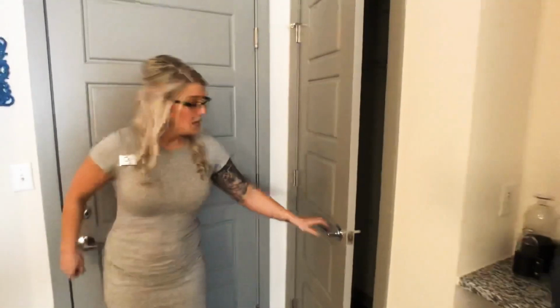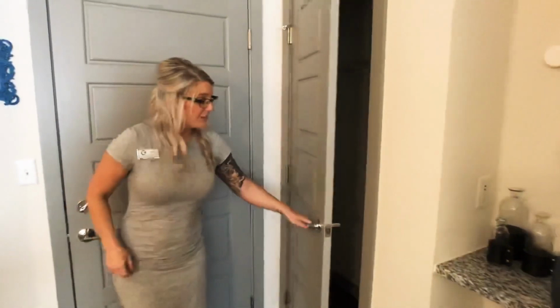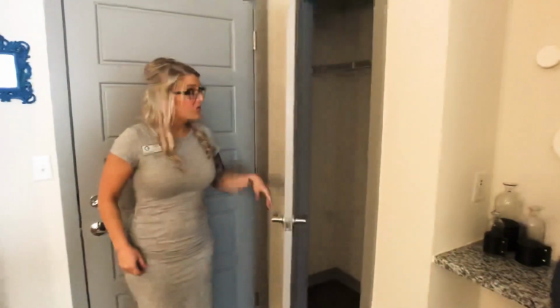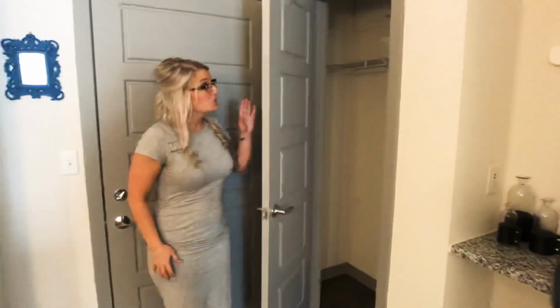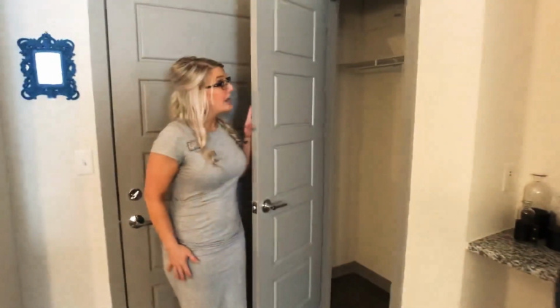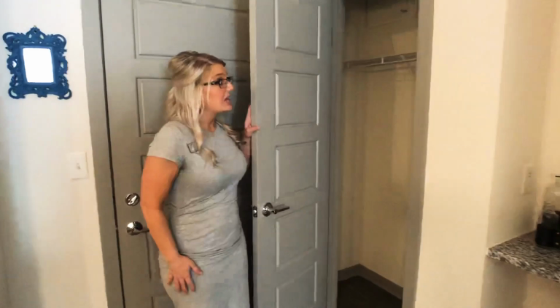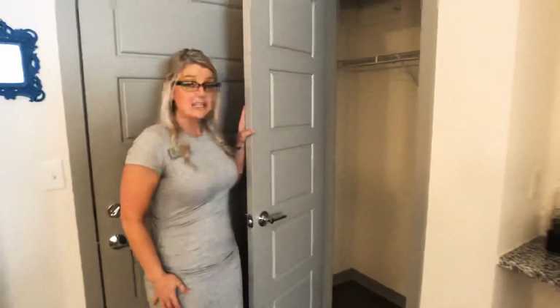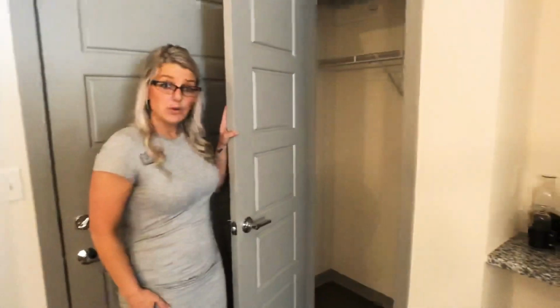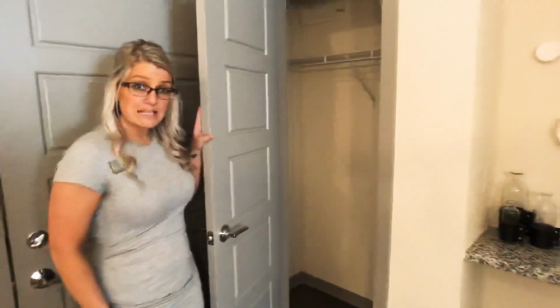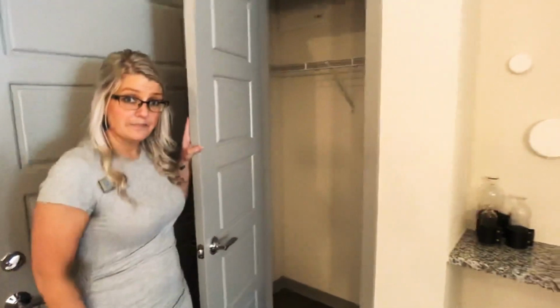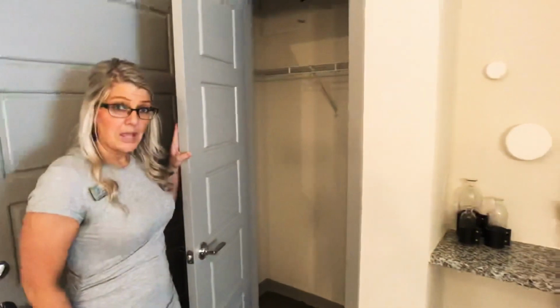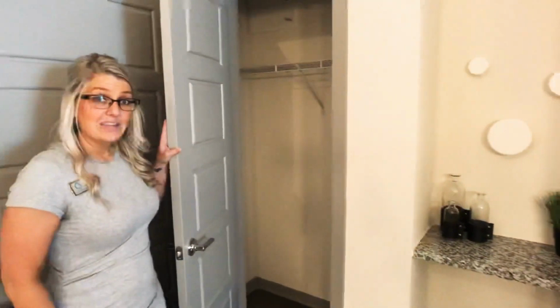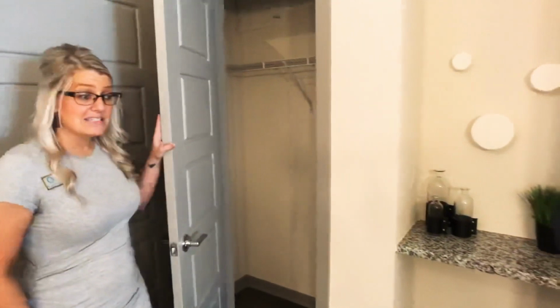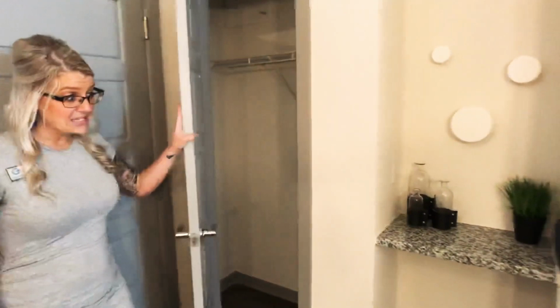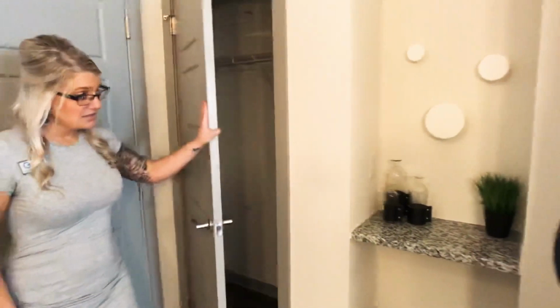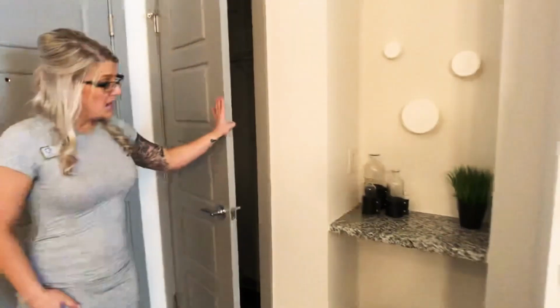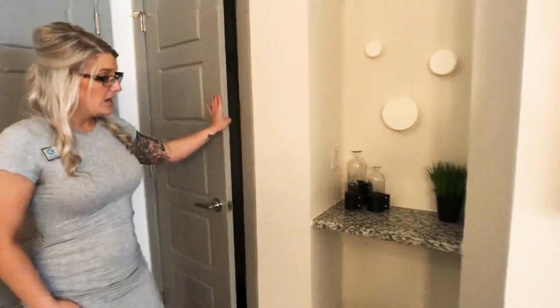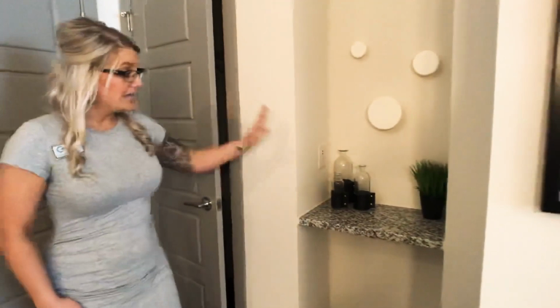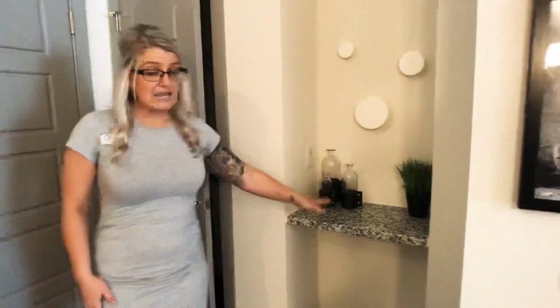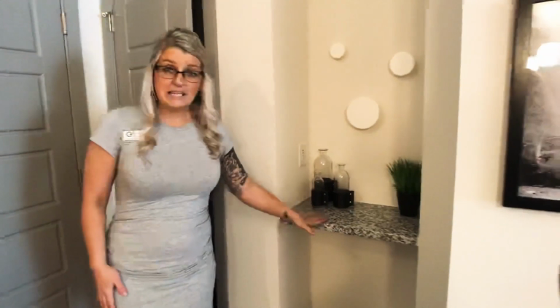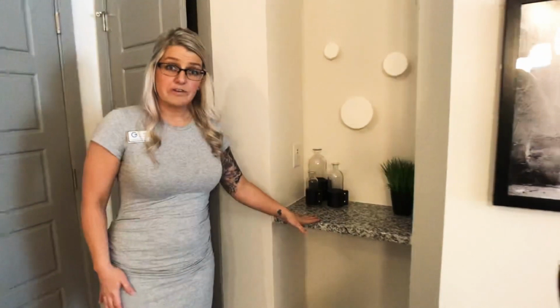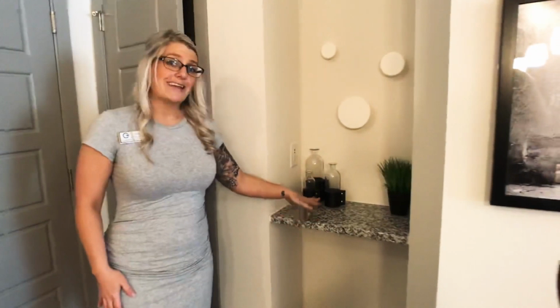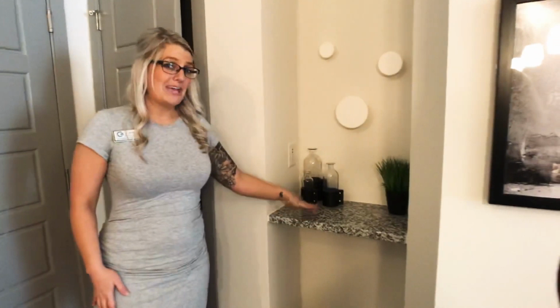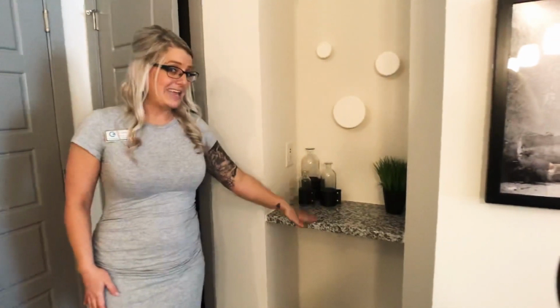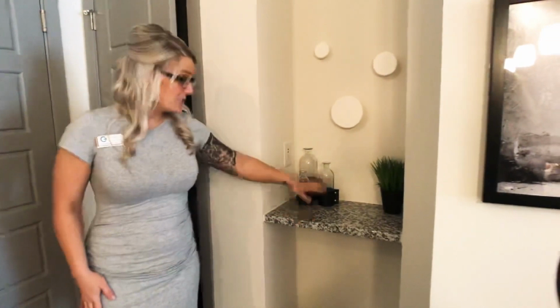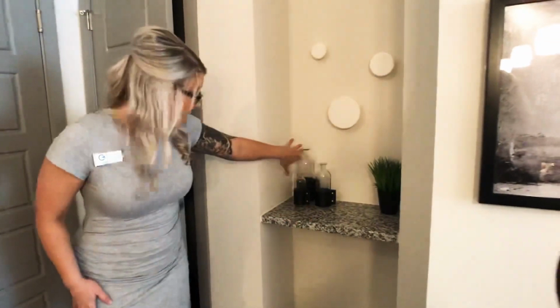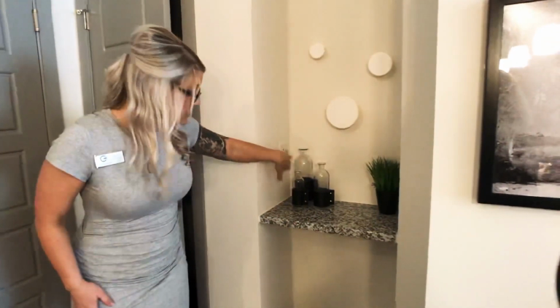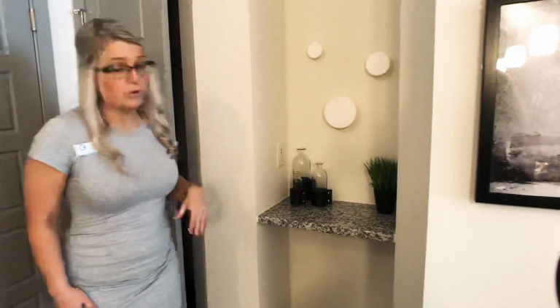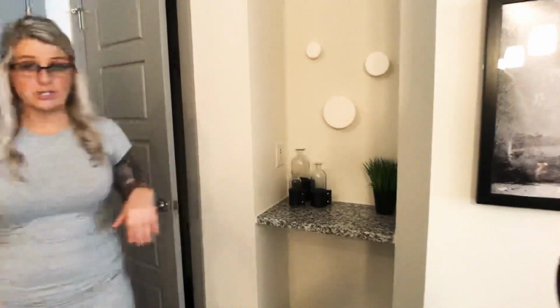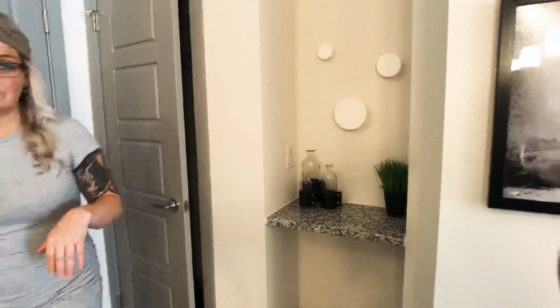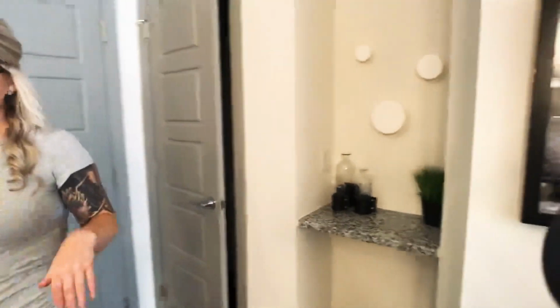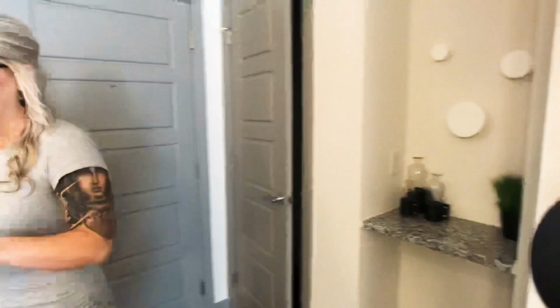To the left of the front door you have a nice coat closet. And then next to it, a nice niche, perfect for setting mail and keys. You also have a USB port for charging phones, tablets, and laptops.